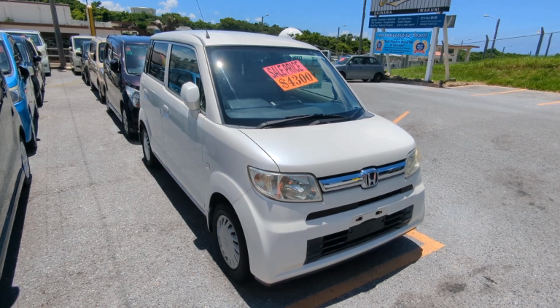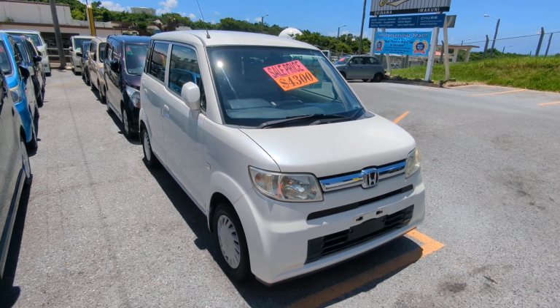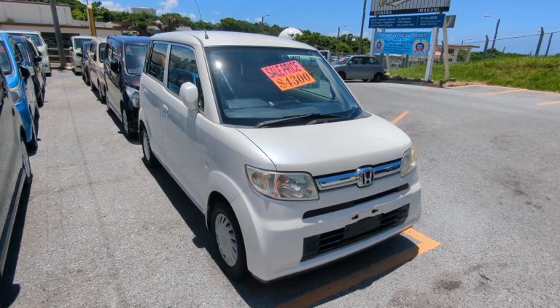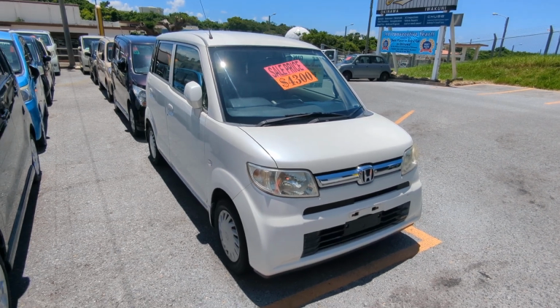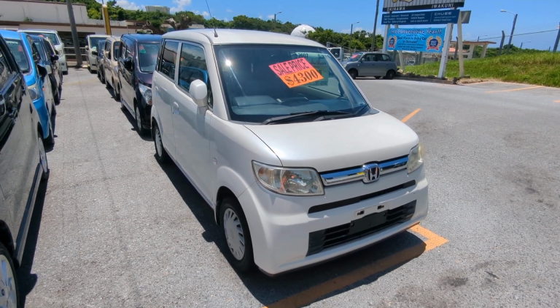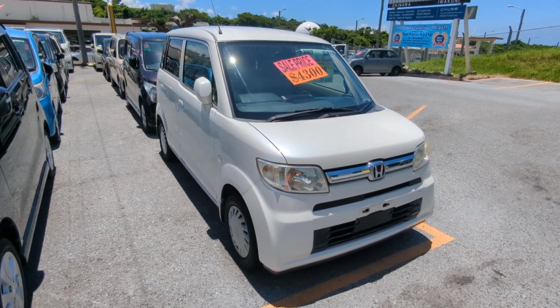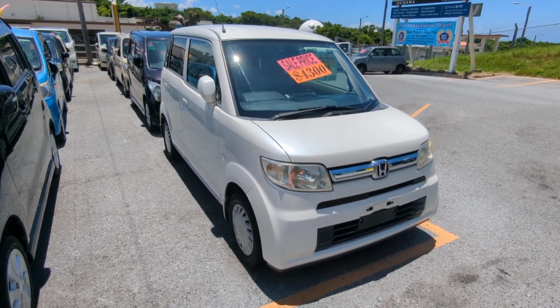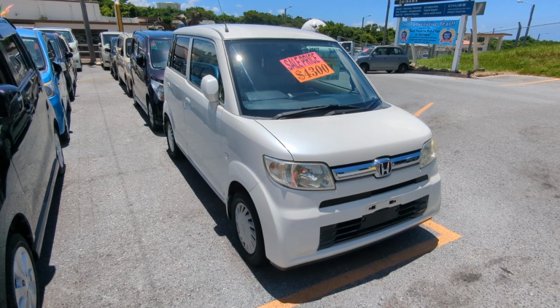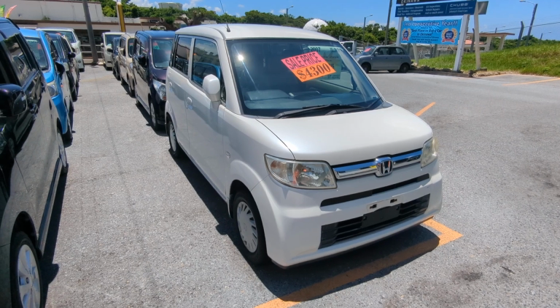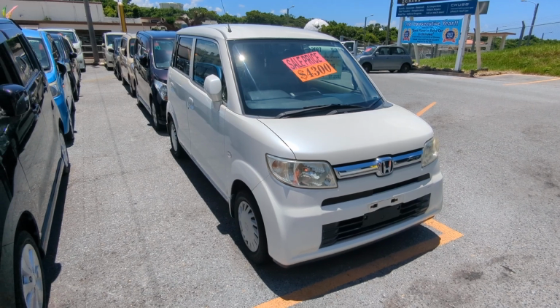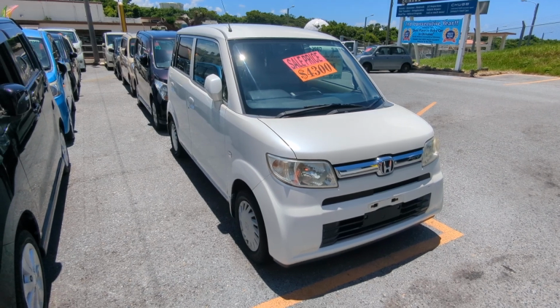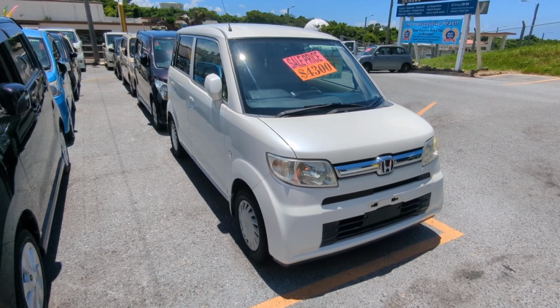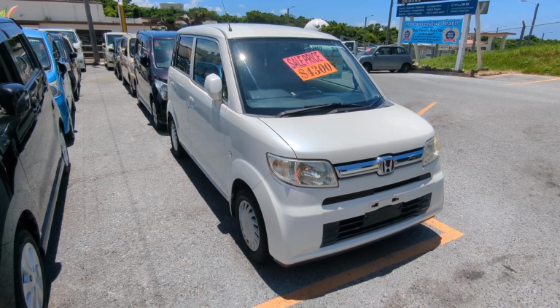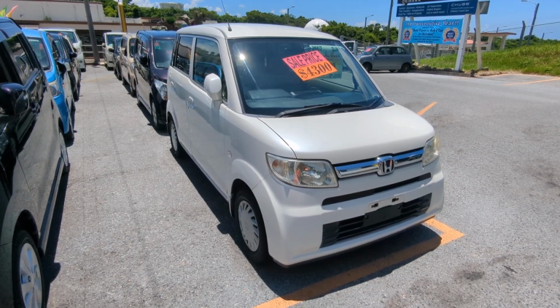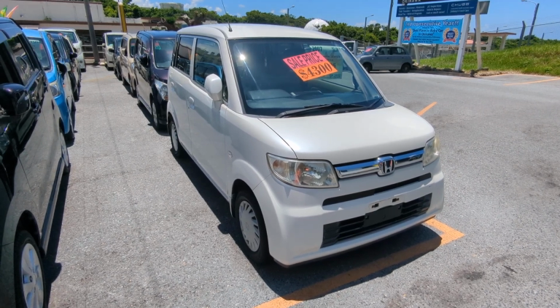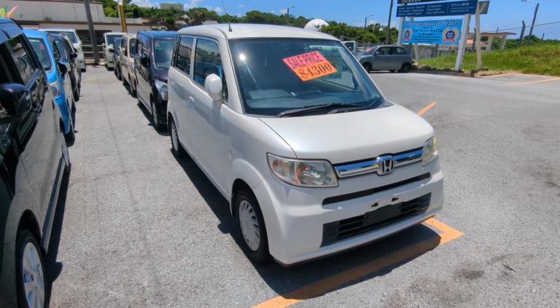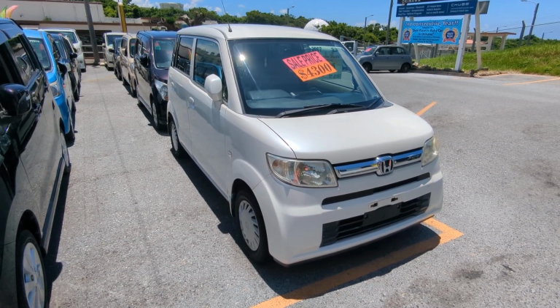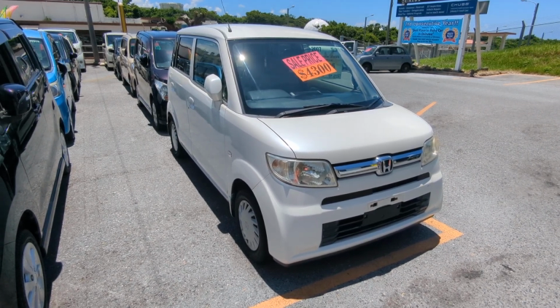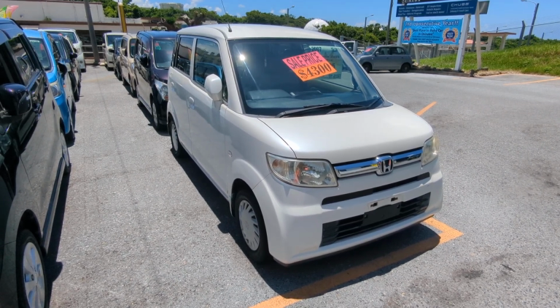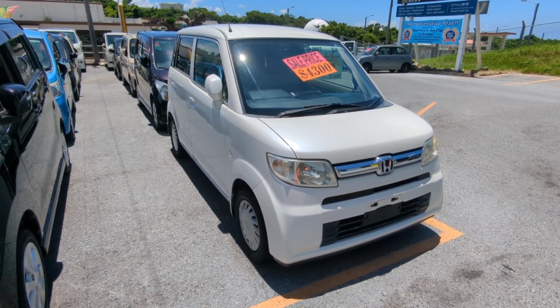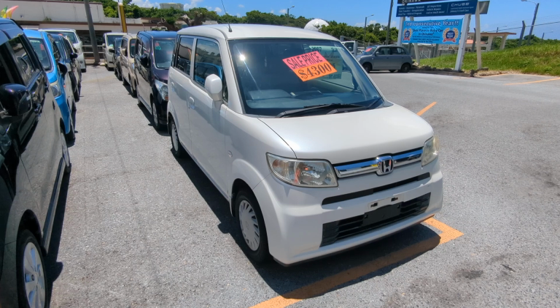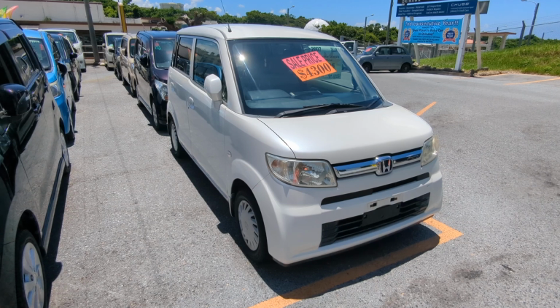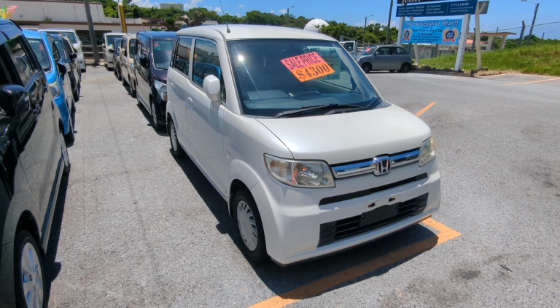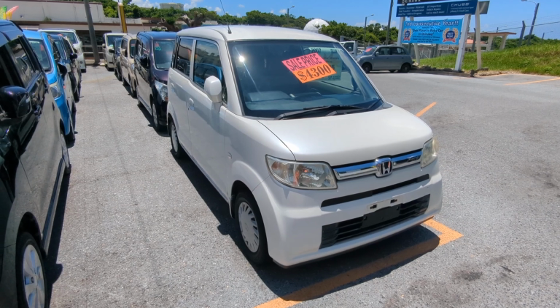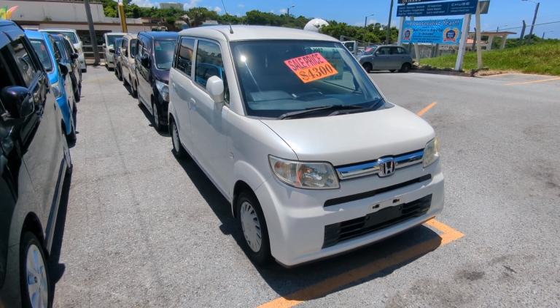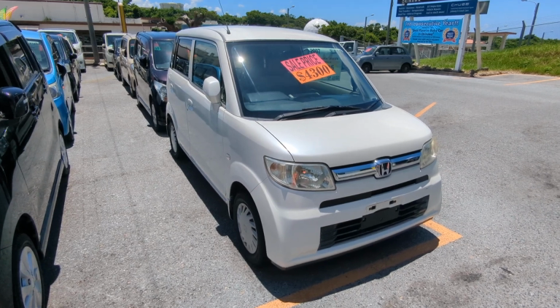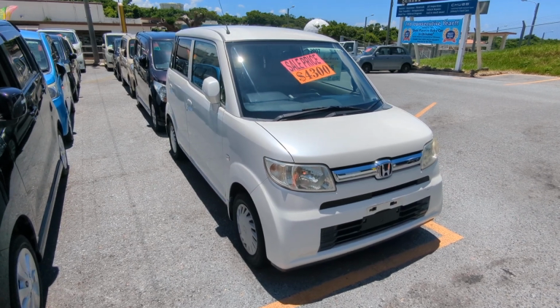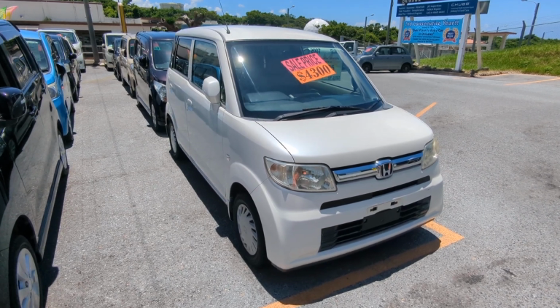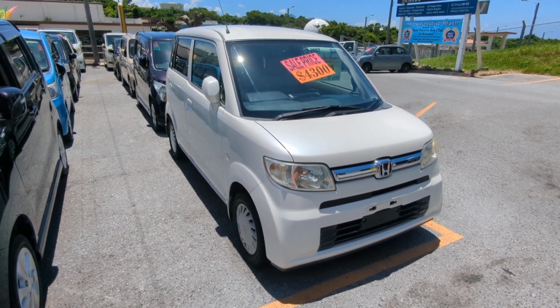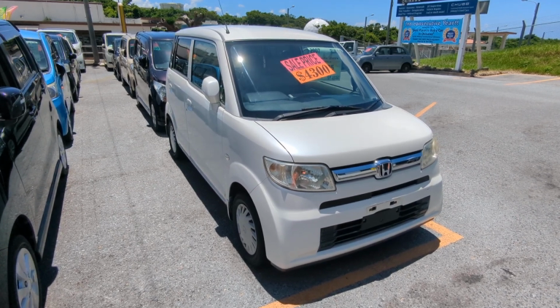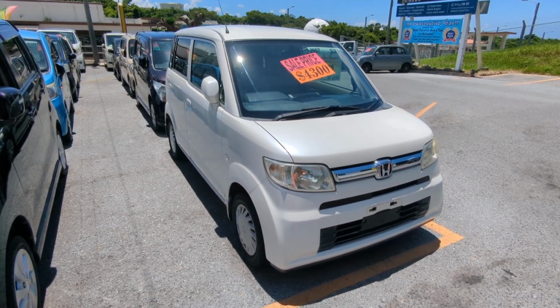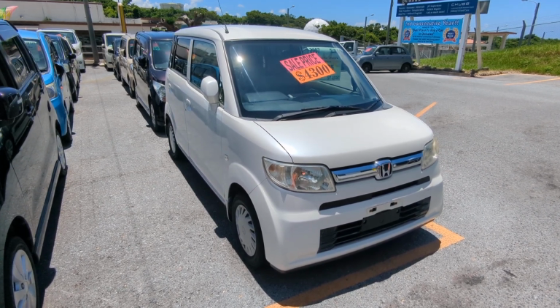Today I'm showing this 2007 Honda Zest. It's got 96,000 kilometers on it, which is approaching 60,000 miles. Before we get started, I'd like to let you know that we do have on-the-lot discounts, so the price you're seeing on our website right now will not be the final price when you come on the lot.